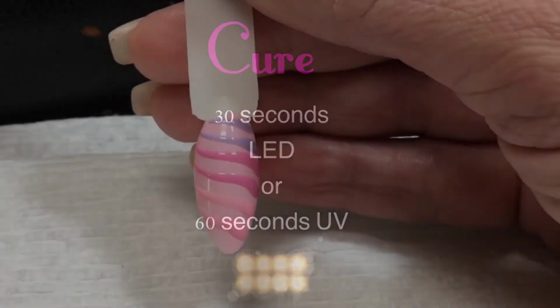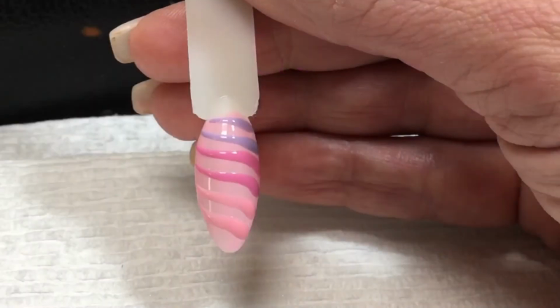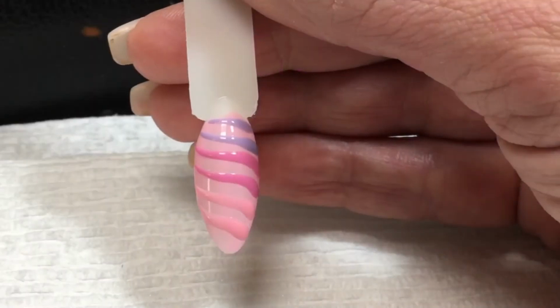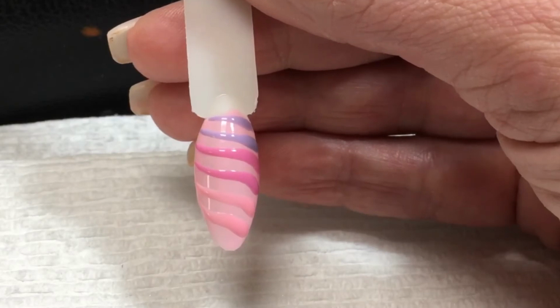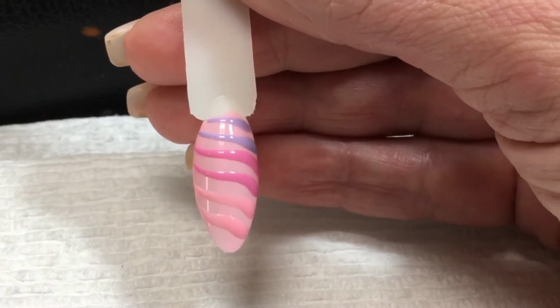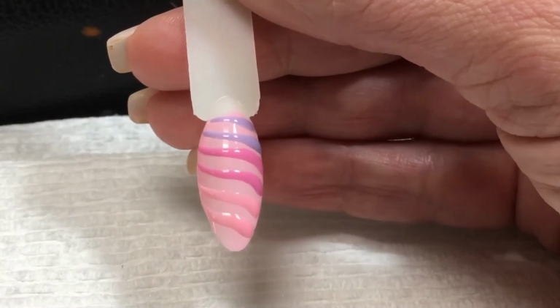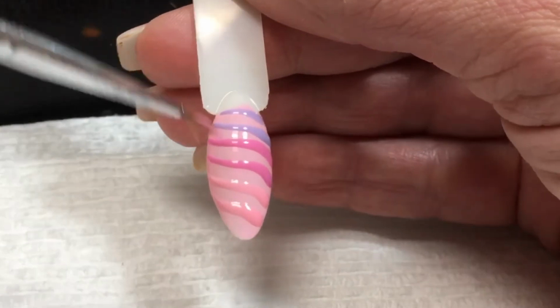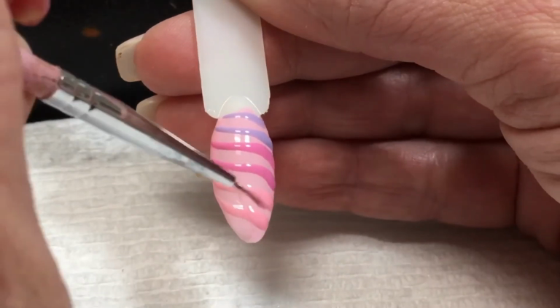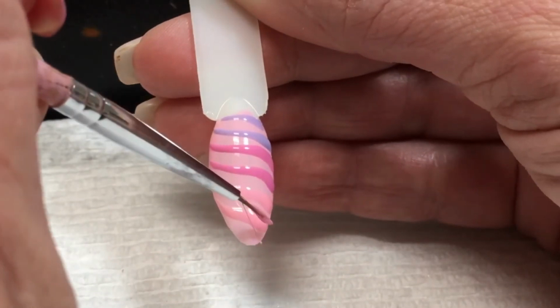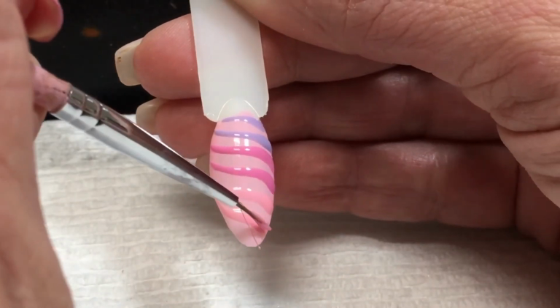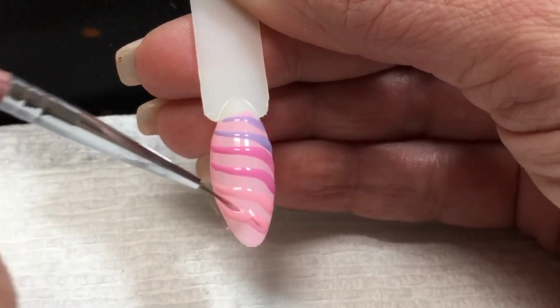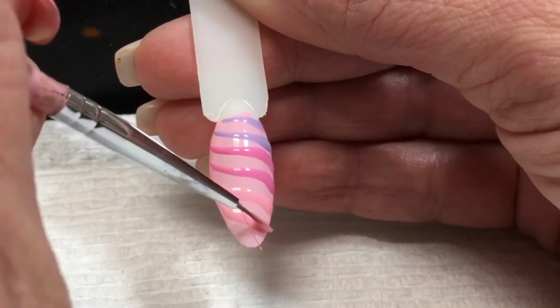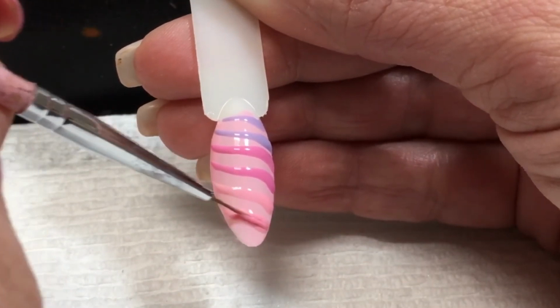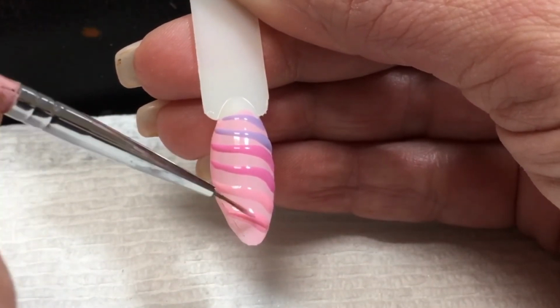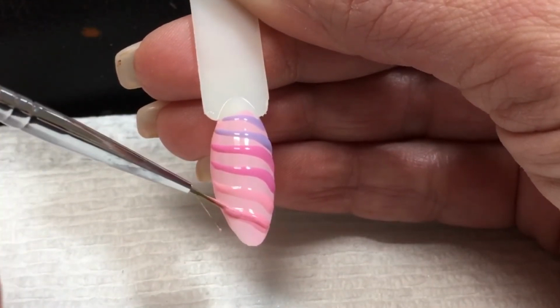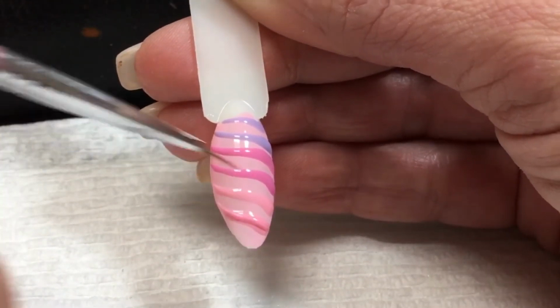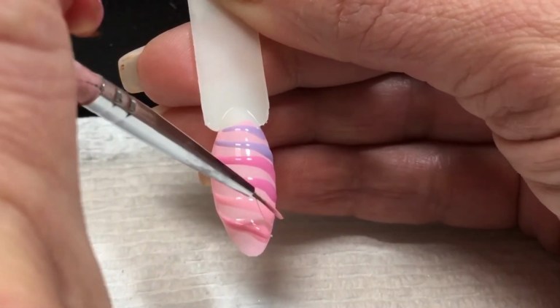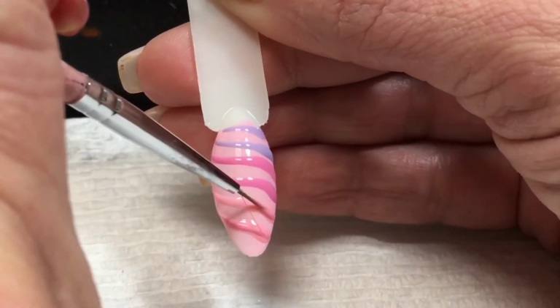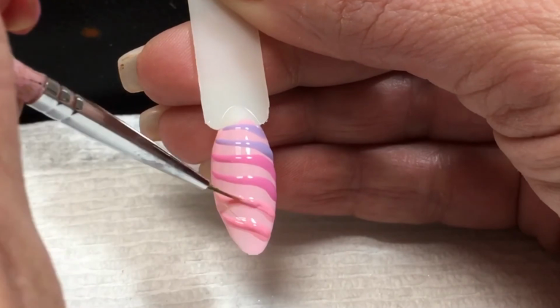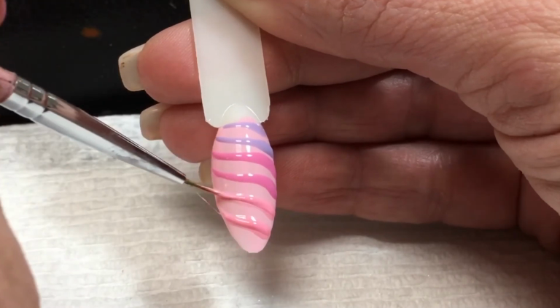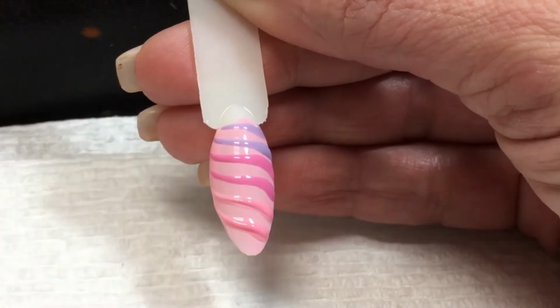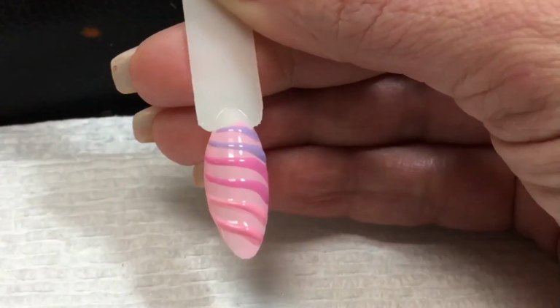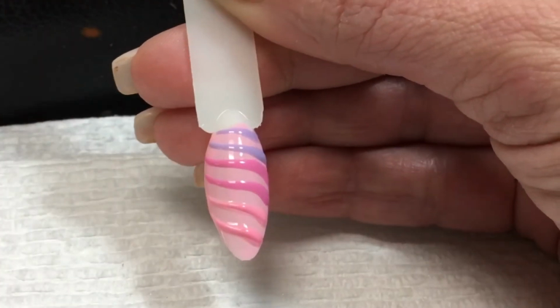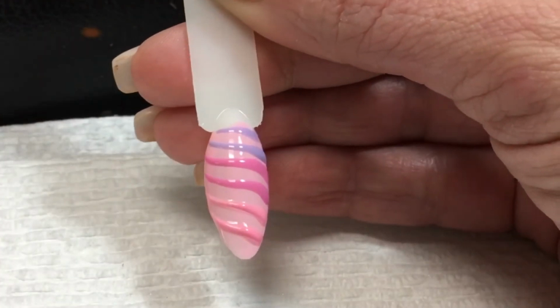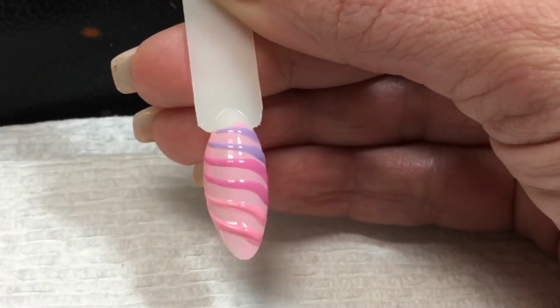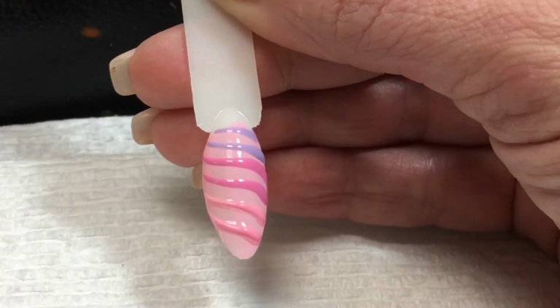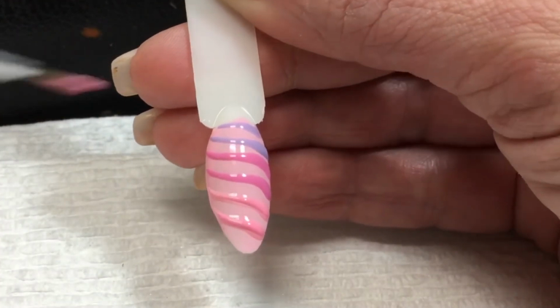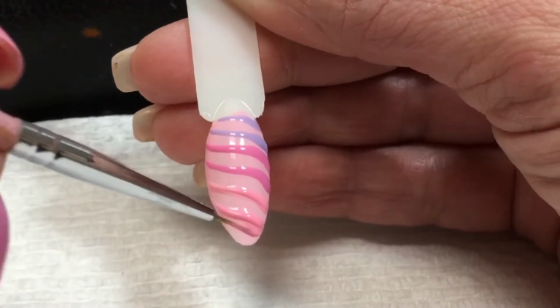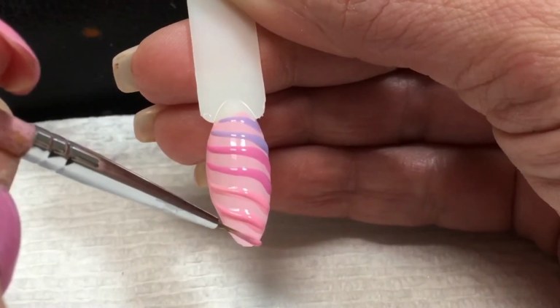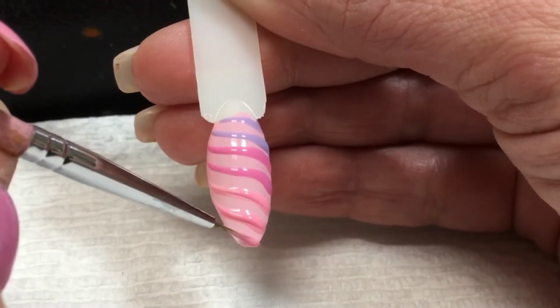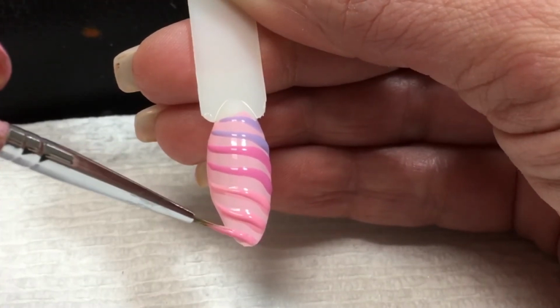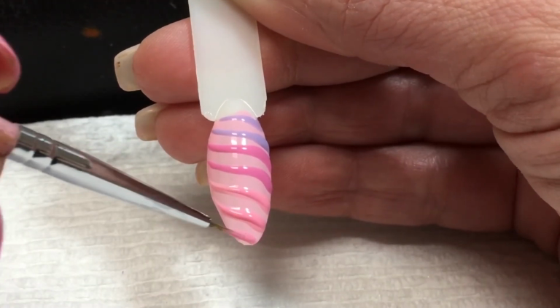To create more of a bumpy surface, go over each color again. I think I'm going to add one more of this color right here.